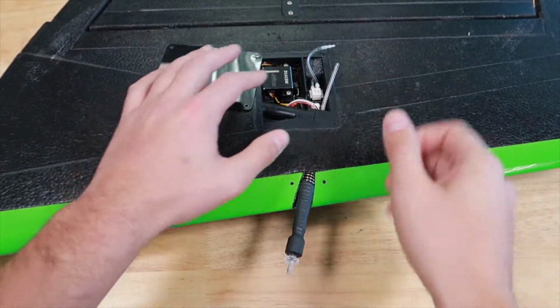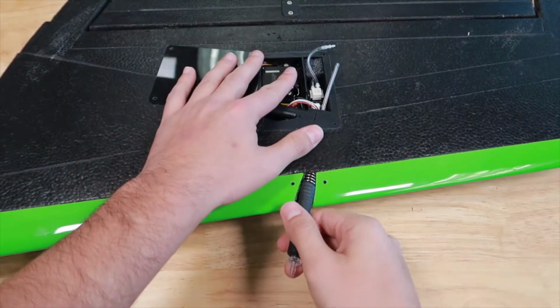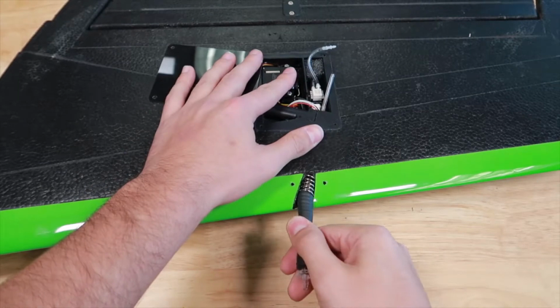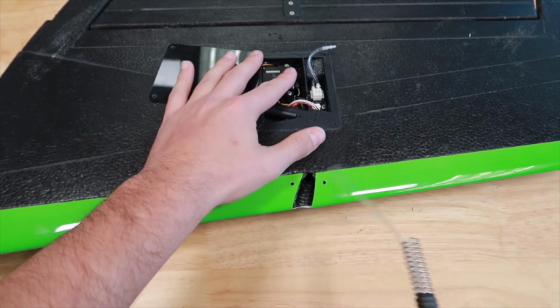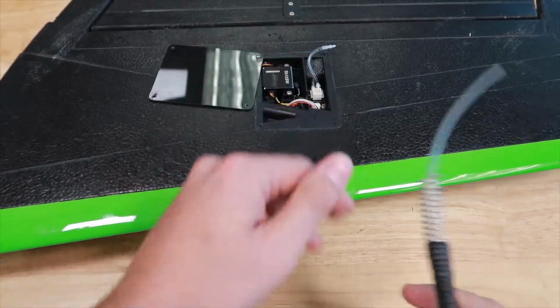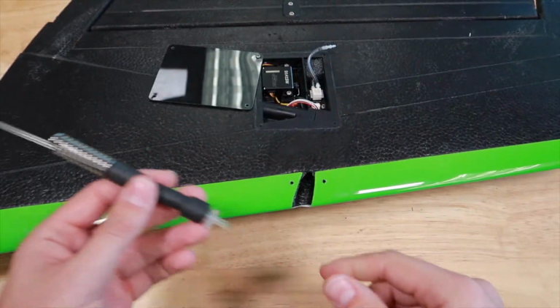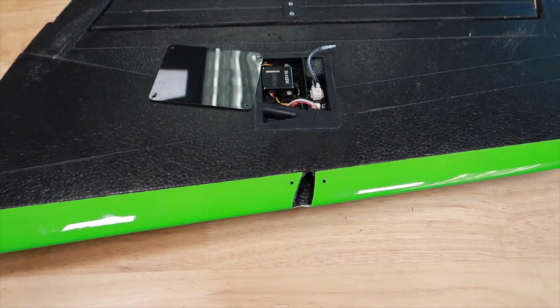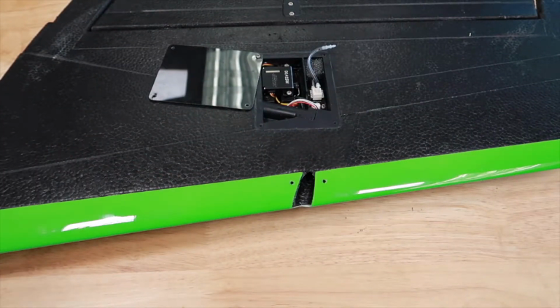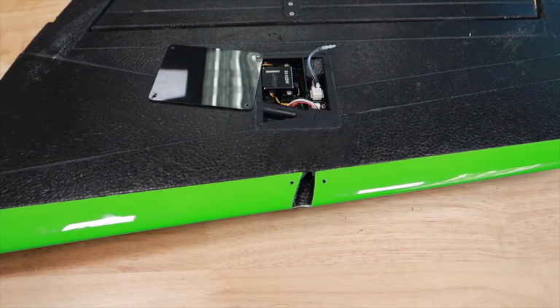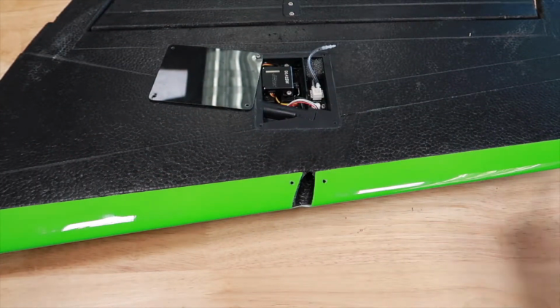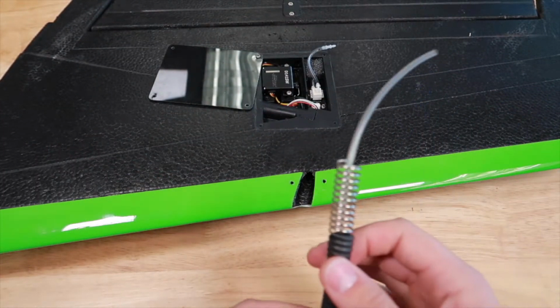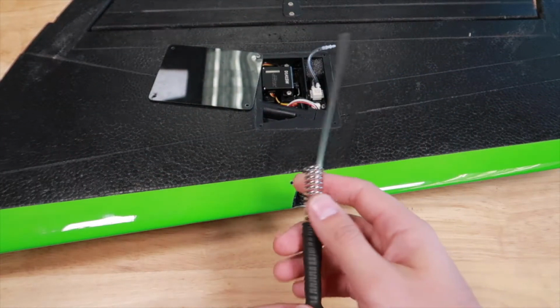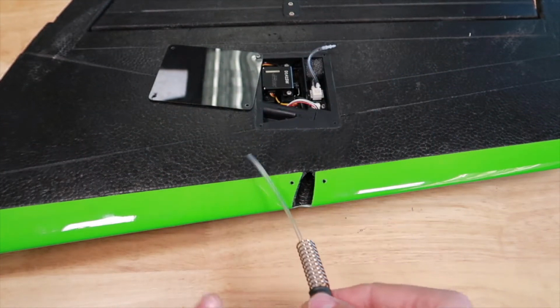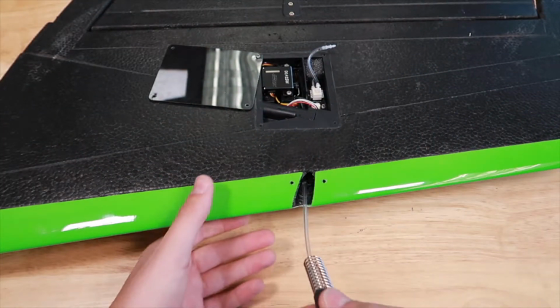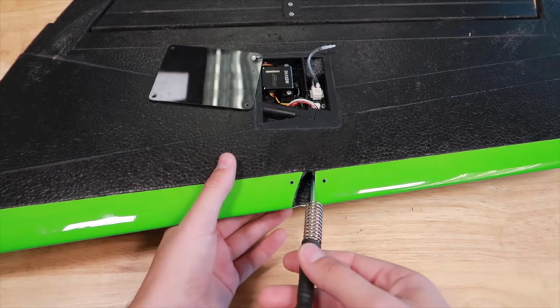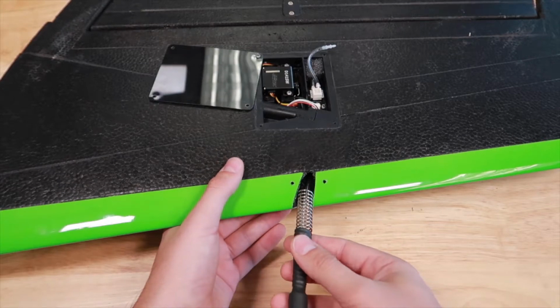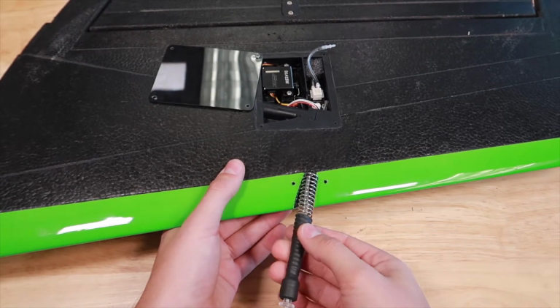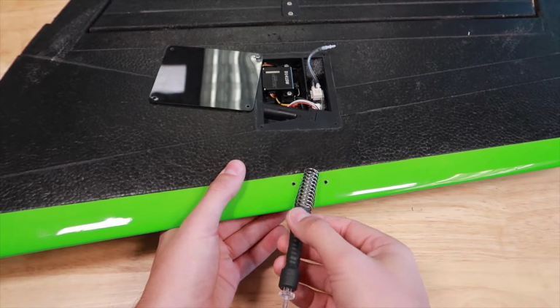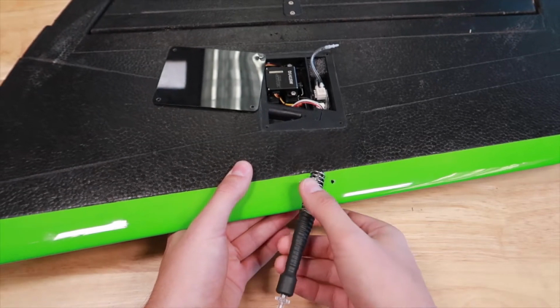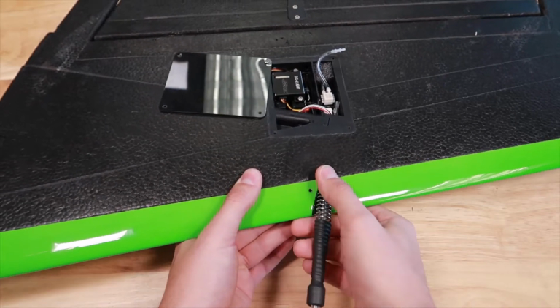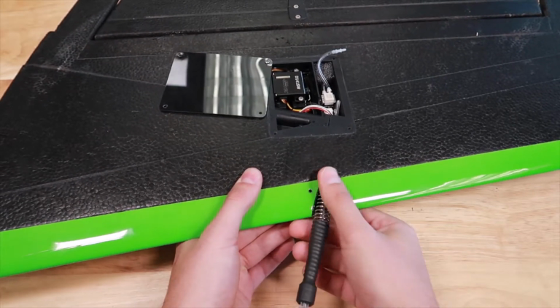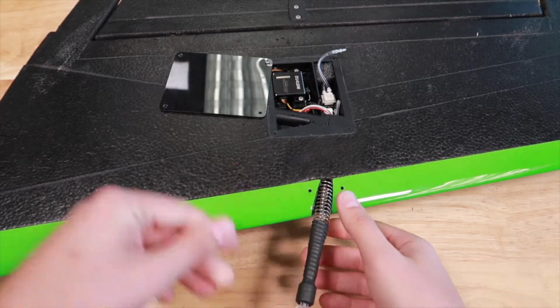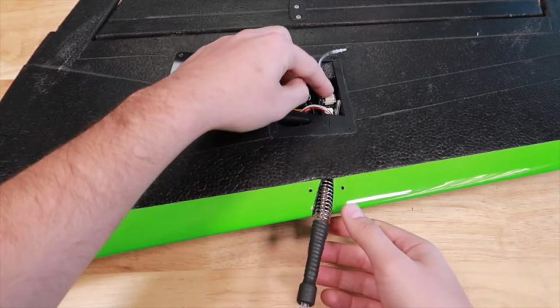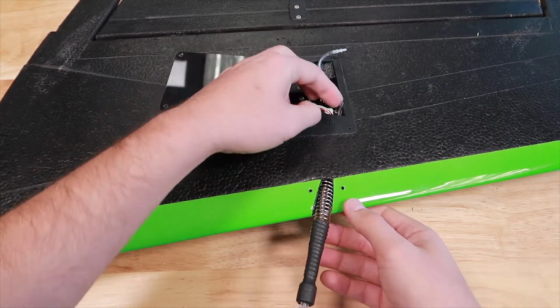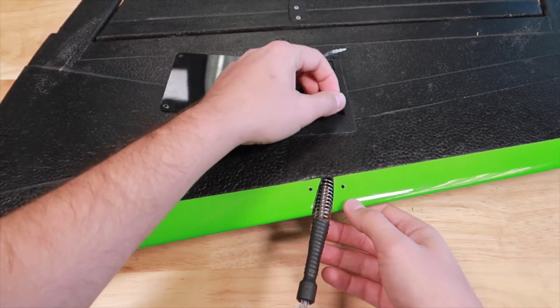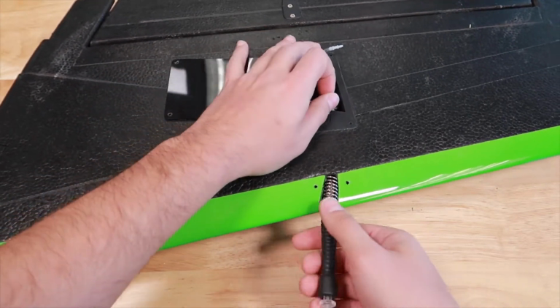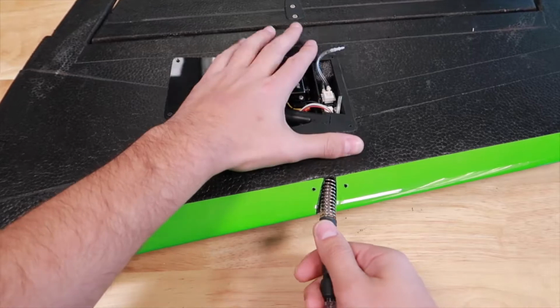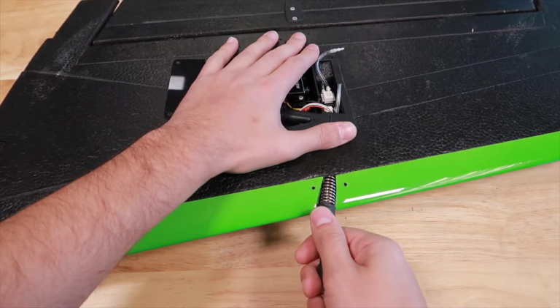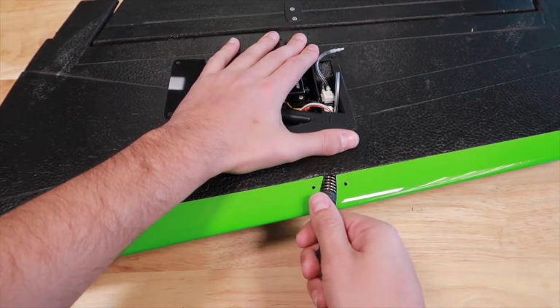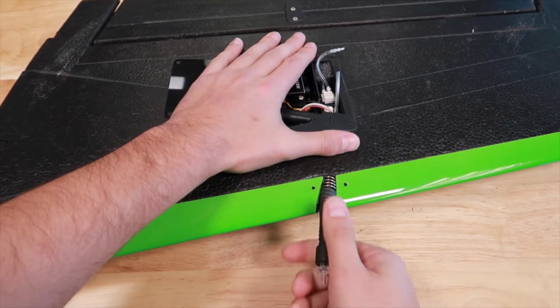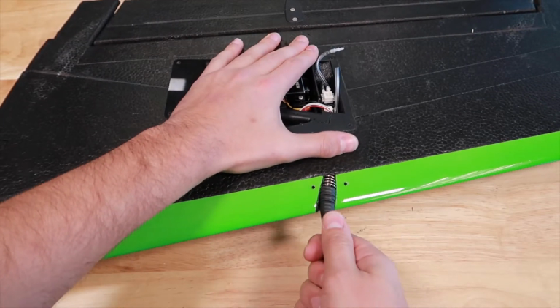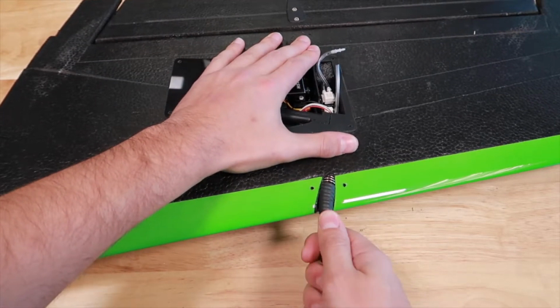Remove the bad pitot from the wing and install a new pitot in its place. Feed the hosing into the servo pocket, then push the pitot back into the wing. The black jacketing should line up with the screw holes as shown.